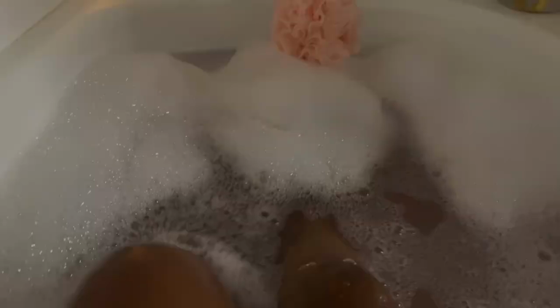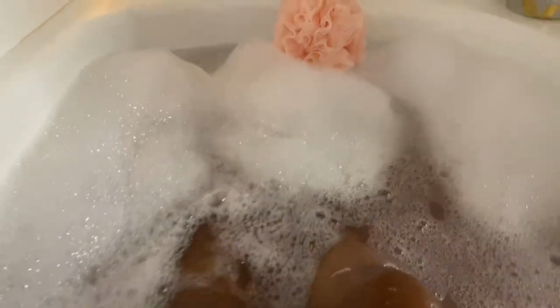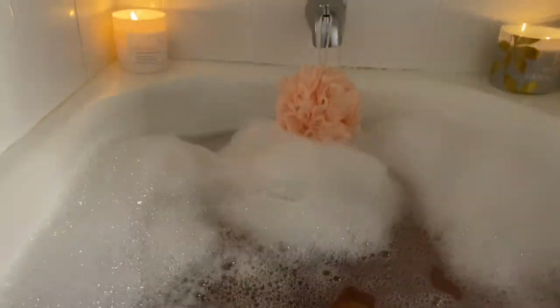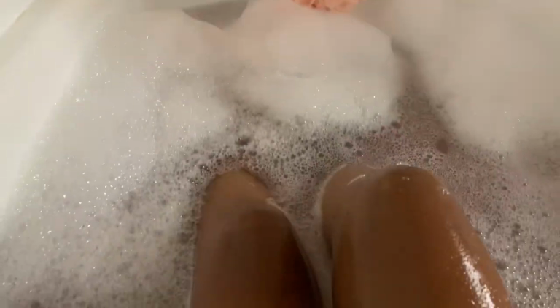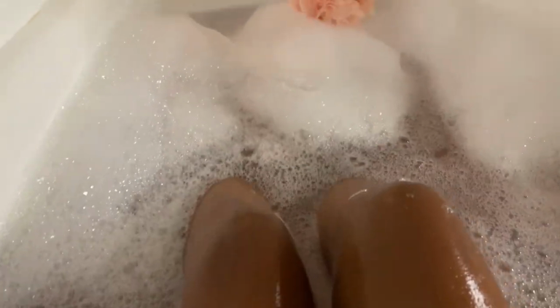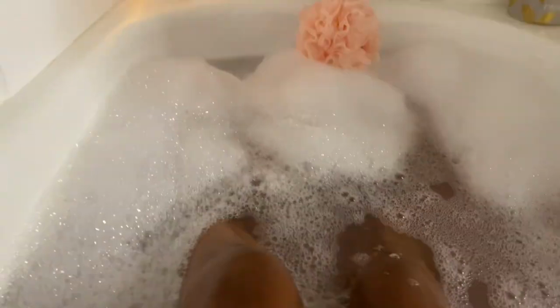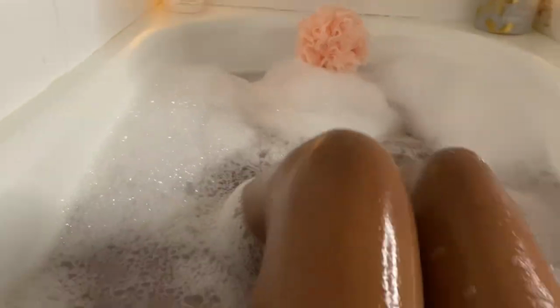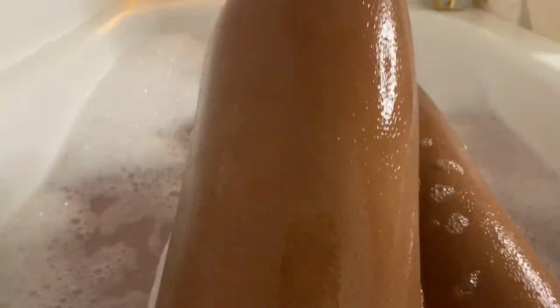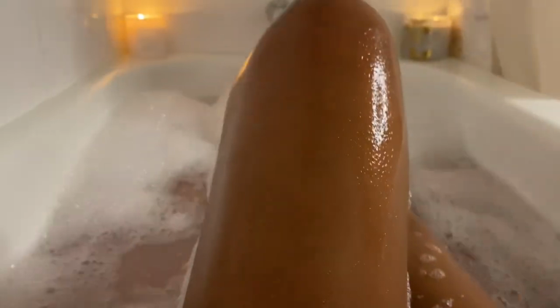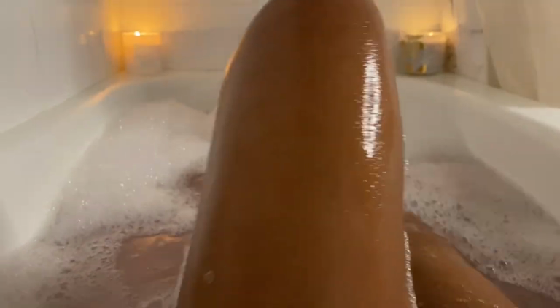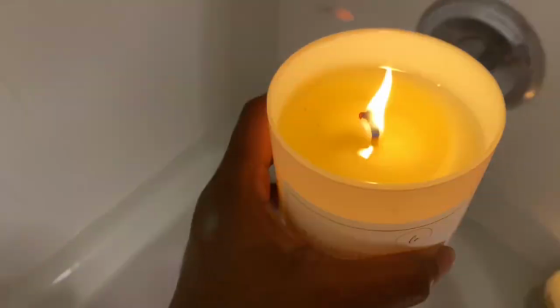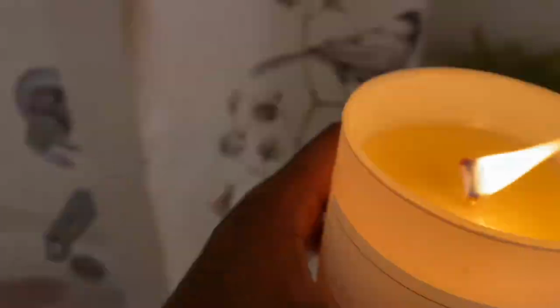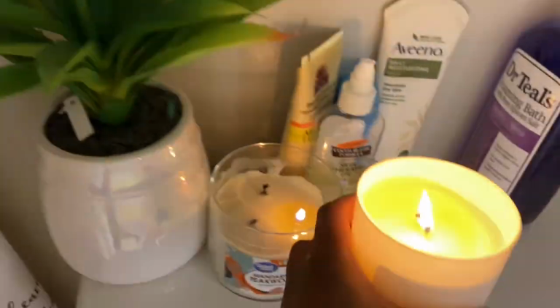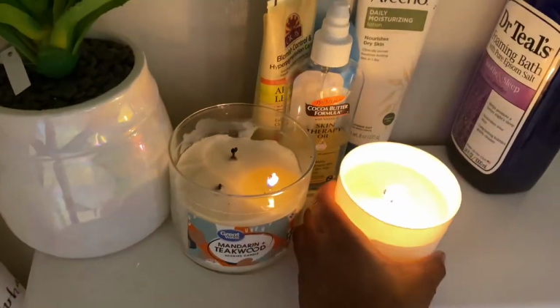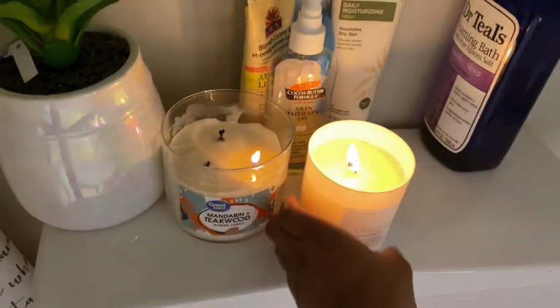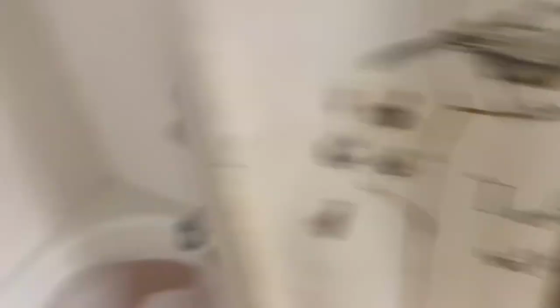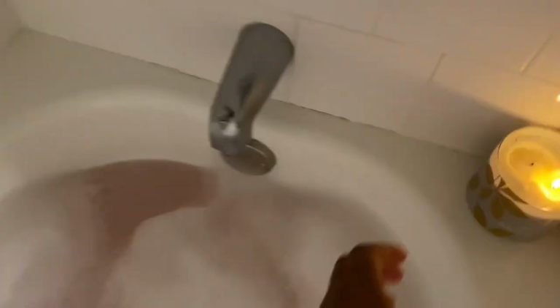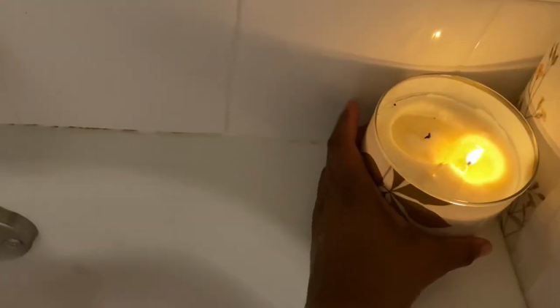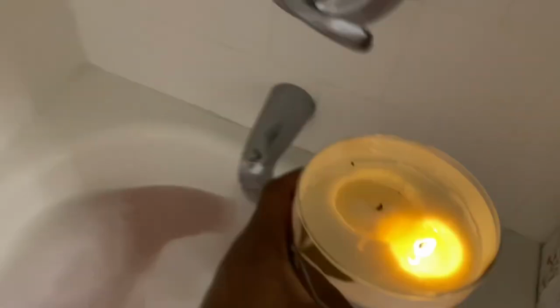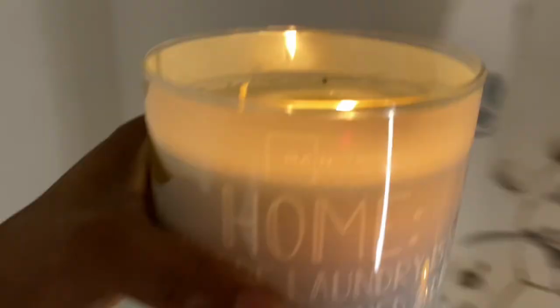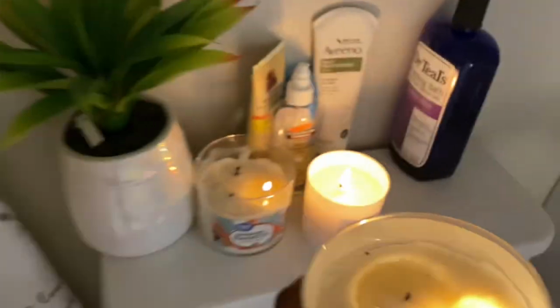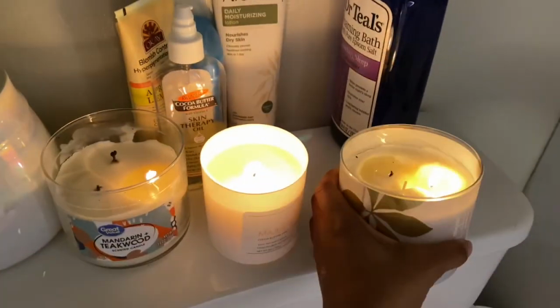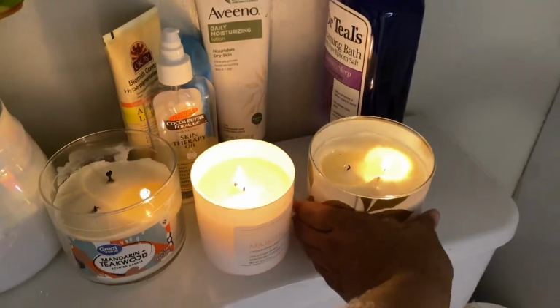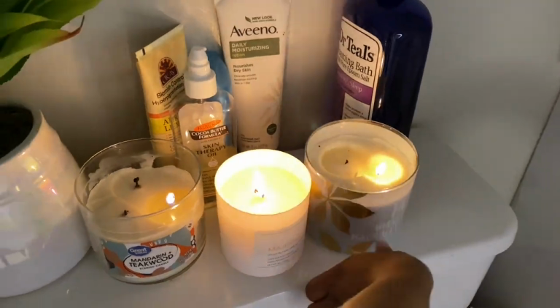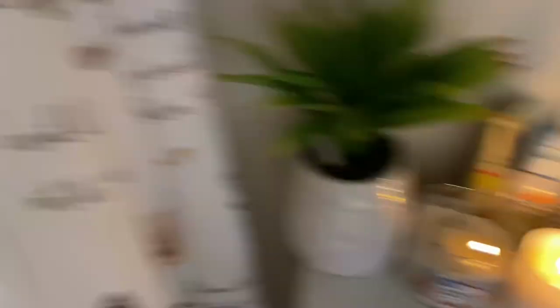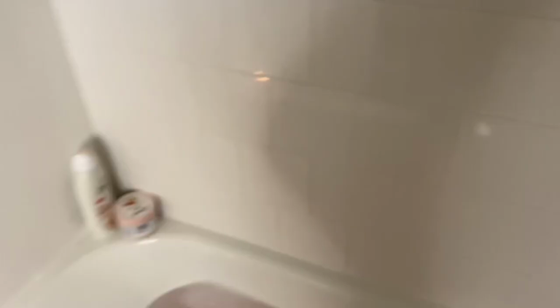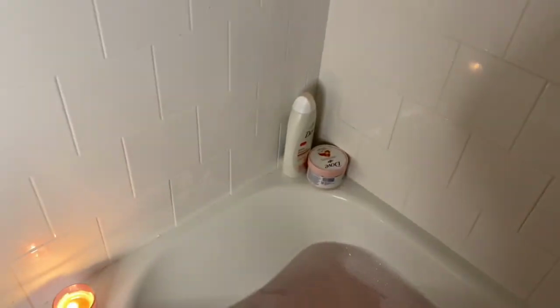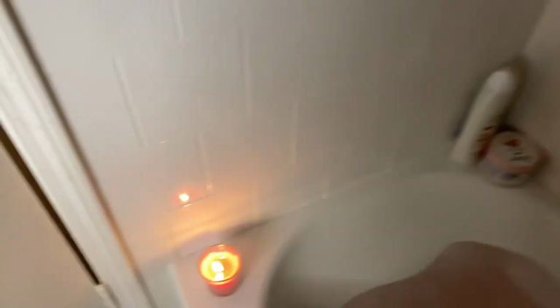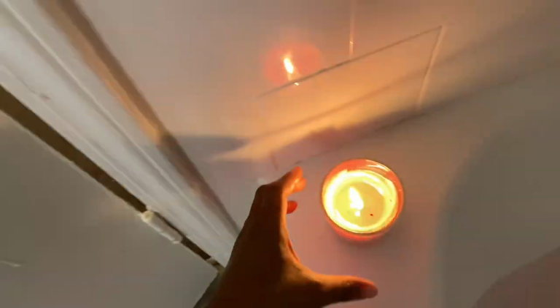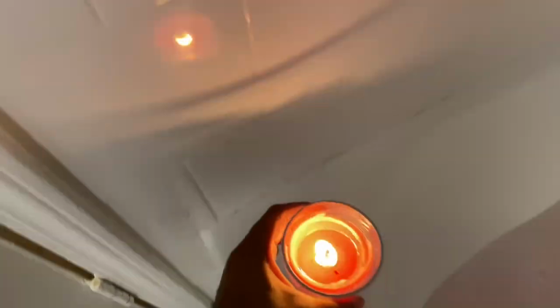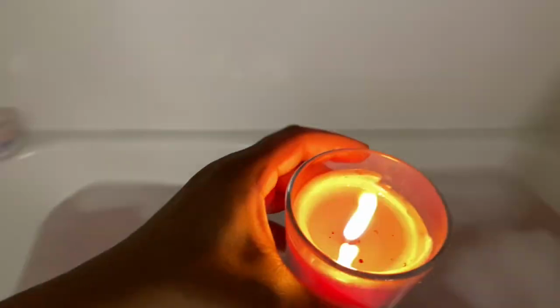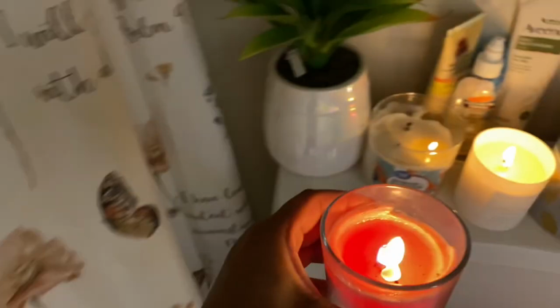It's now time for me to get out — the bubbles weren't bubbling anymore and it's getting cold. I'm just taking the candles out, and after I'm done doing that I will get in the shower.